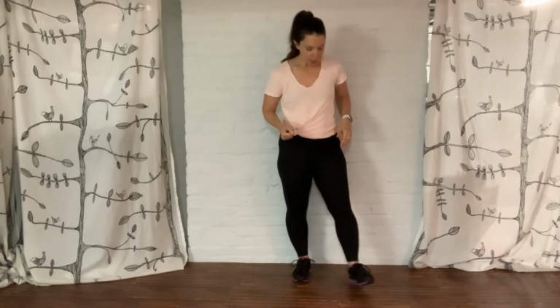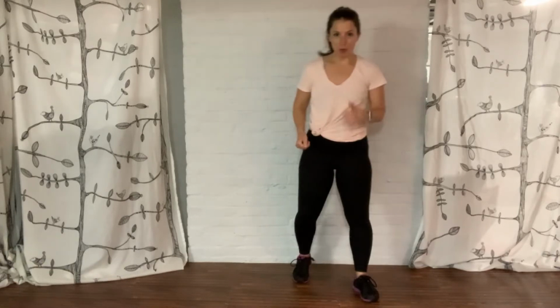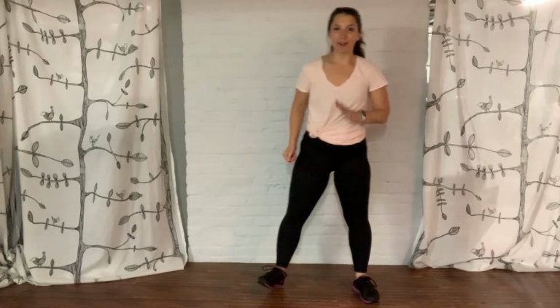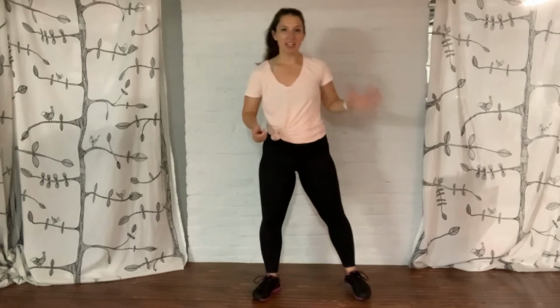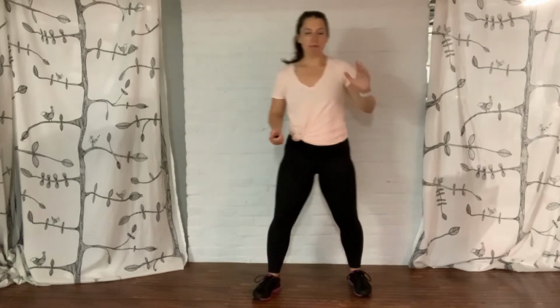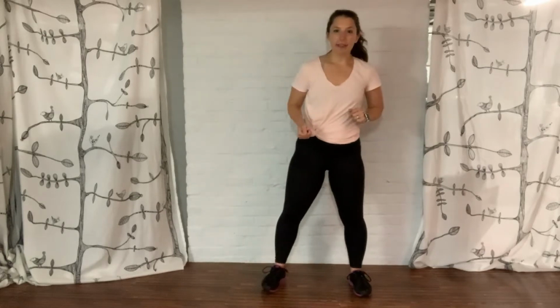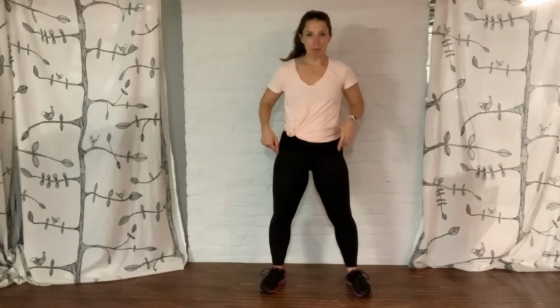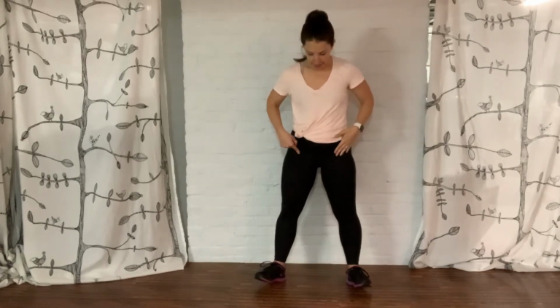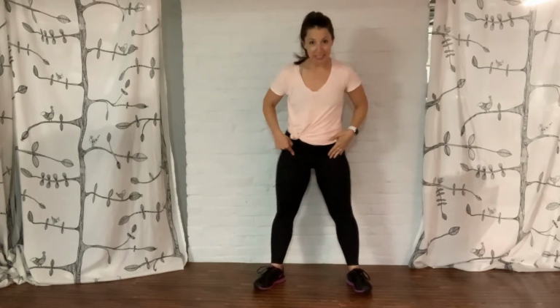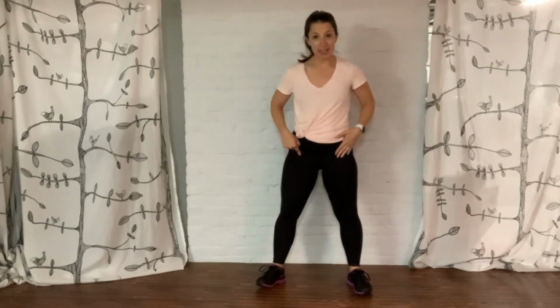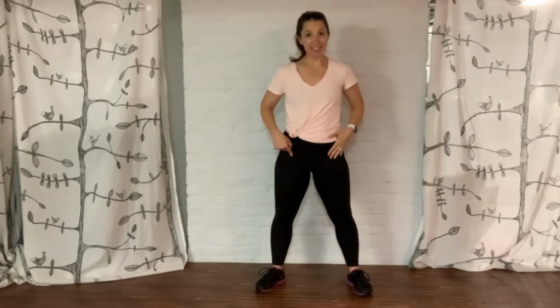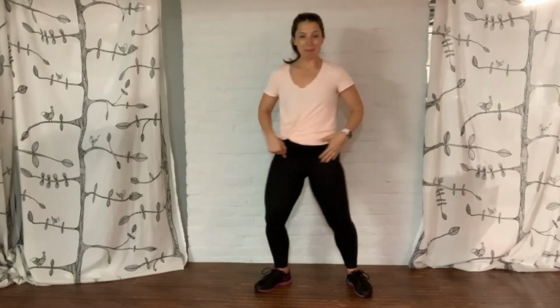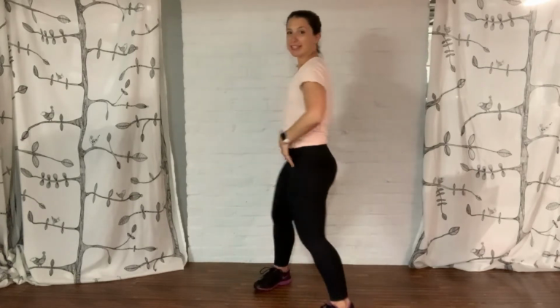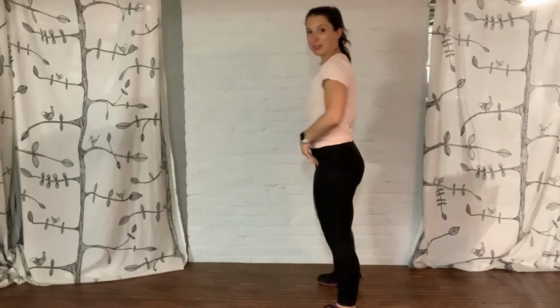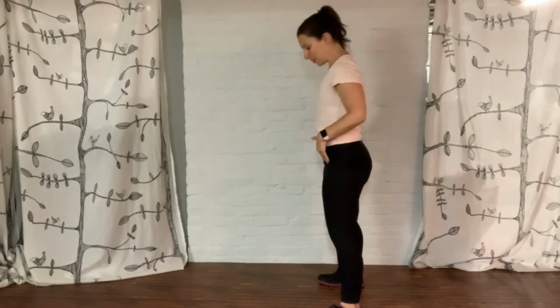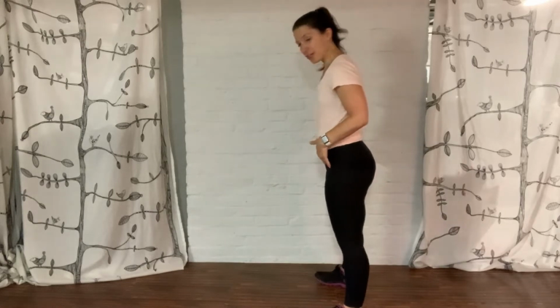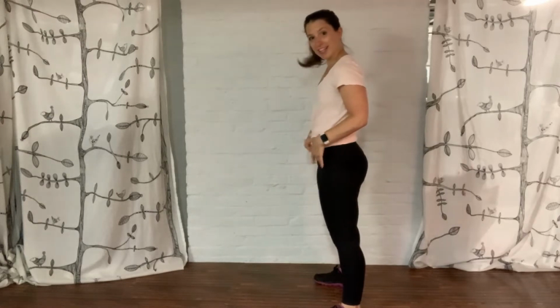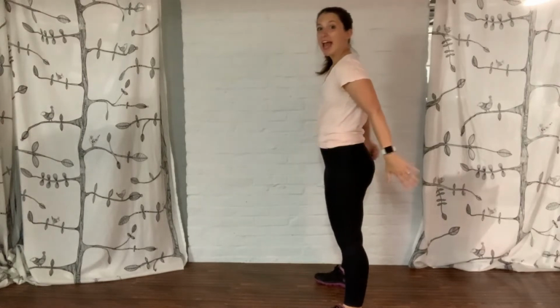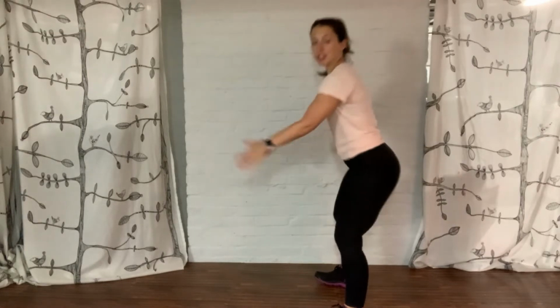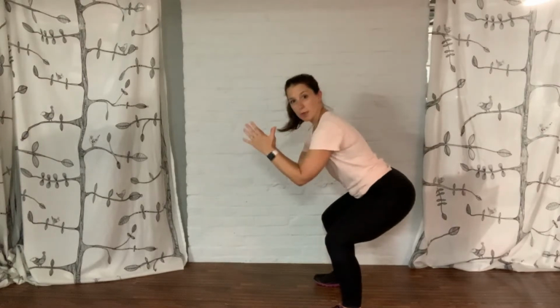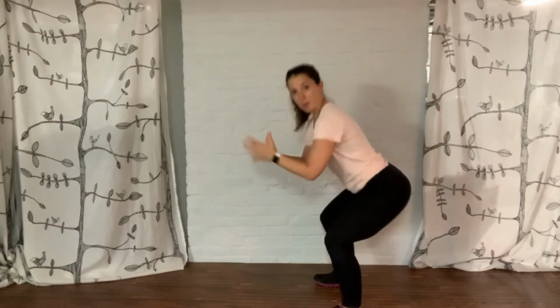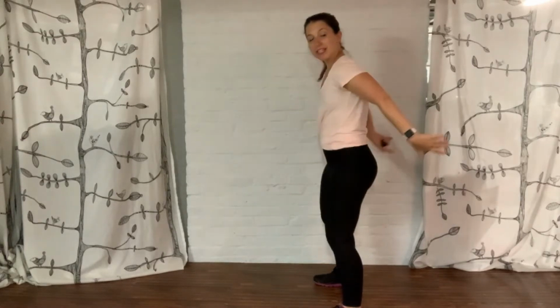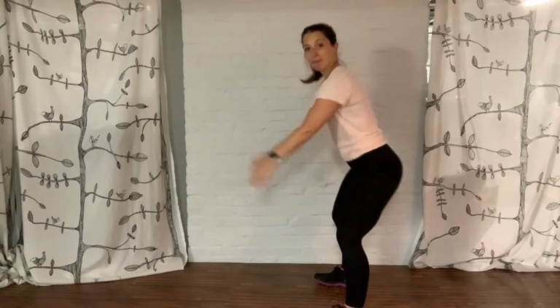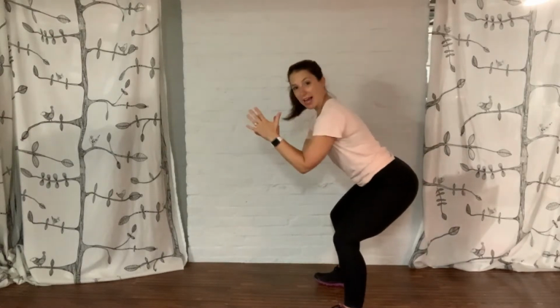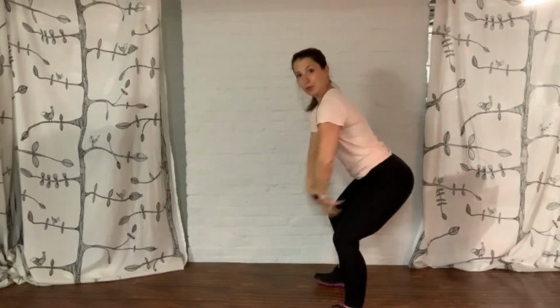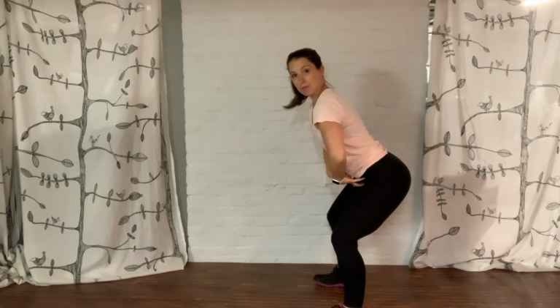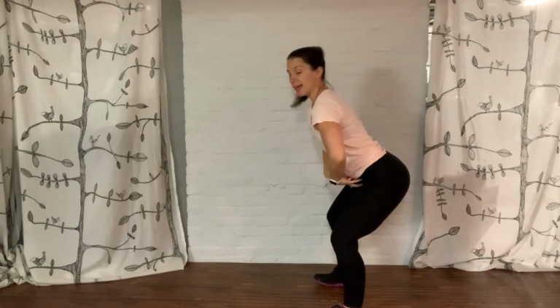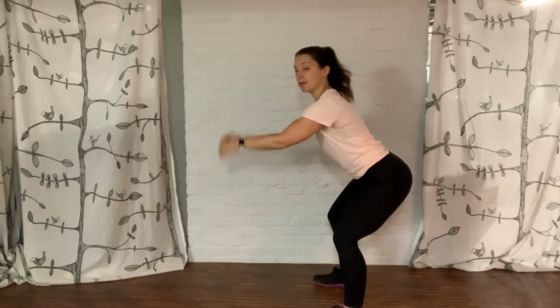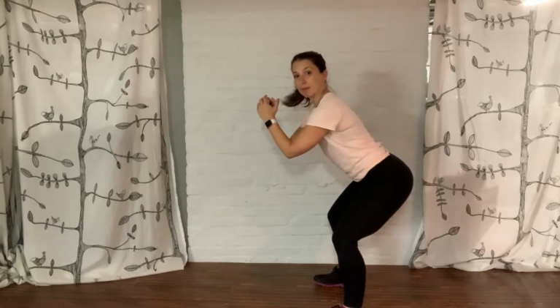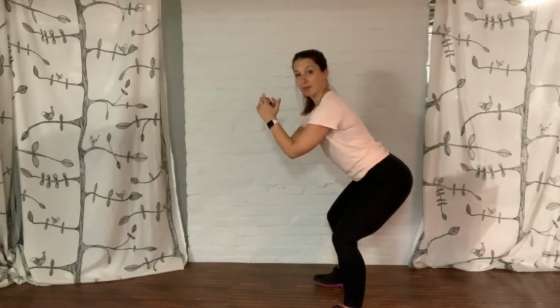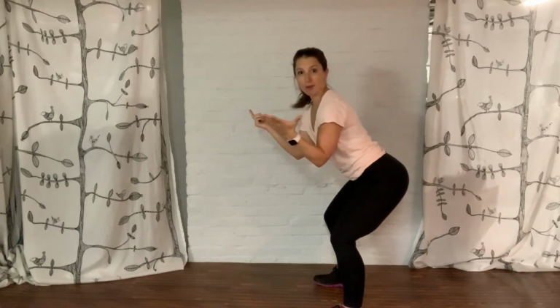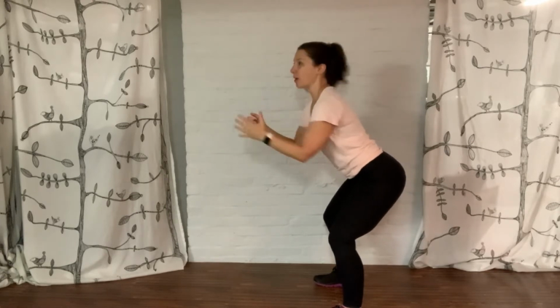In a jump squat, we want our feet a little bit wider than hip width apart, legs turned out slightly. Just like a normal squat, where you send those hips back, you scoop the belly up, you take those arms in front of you. However, we're going to jump.